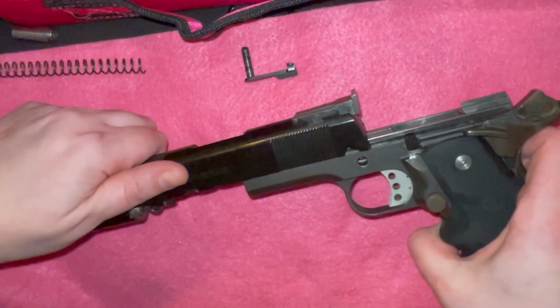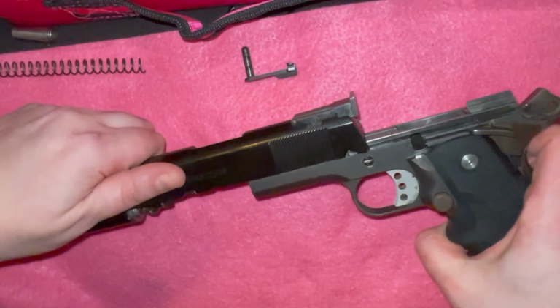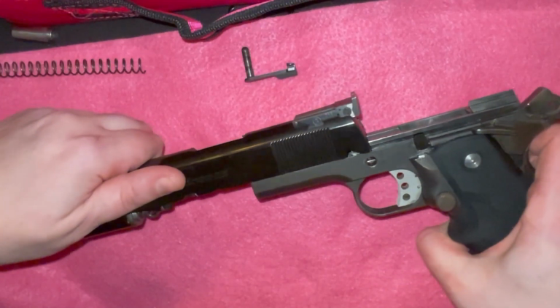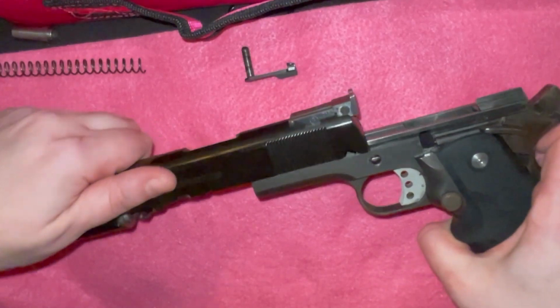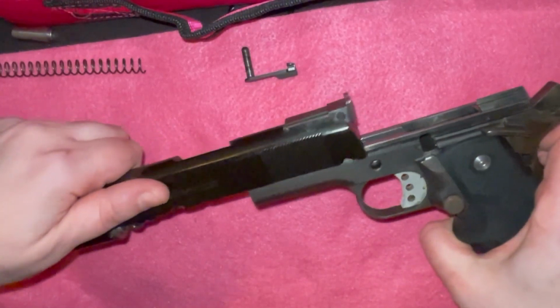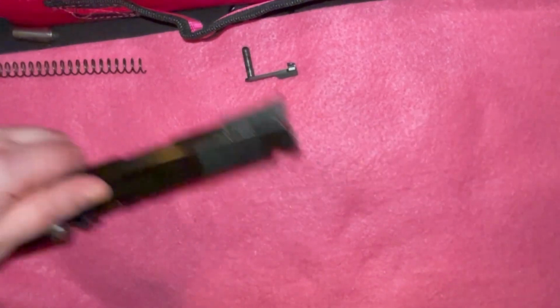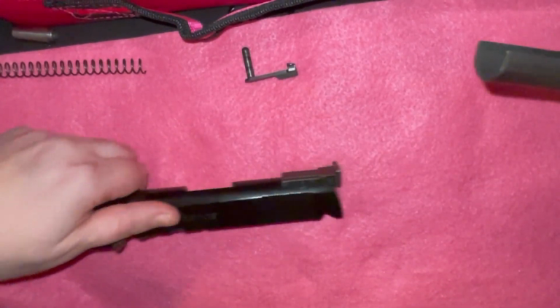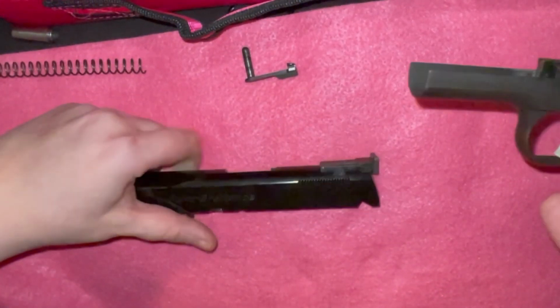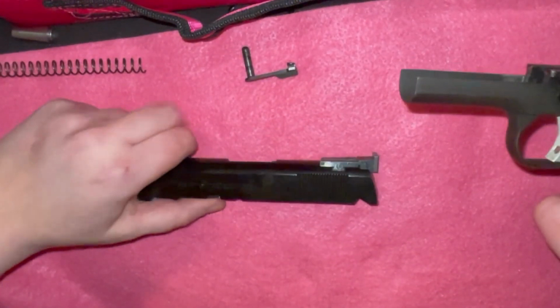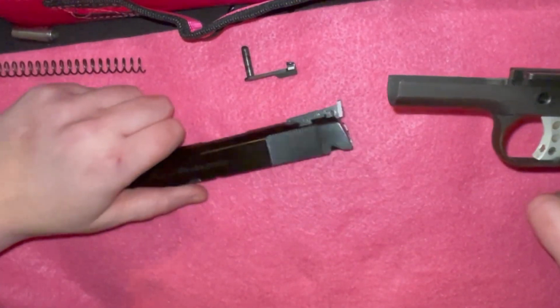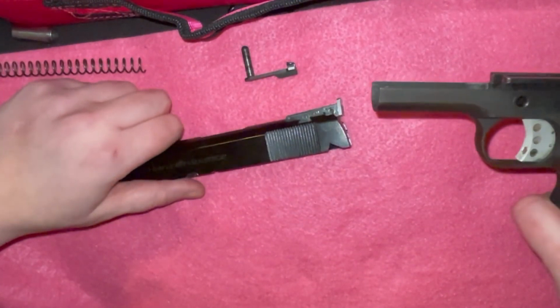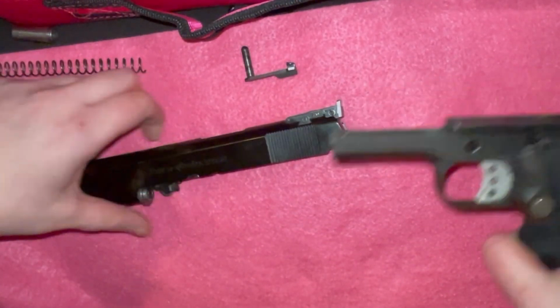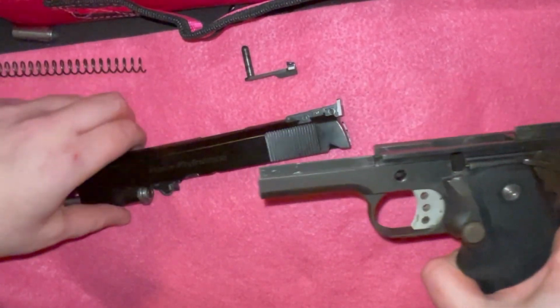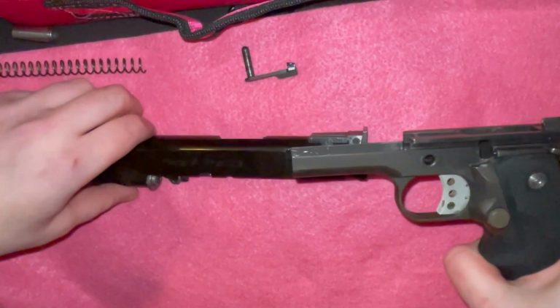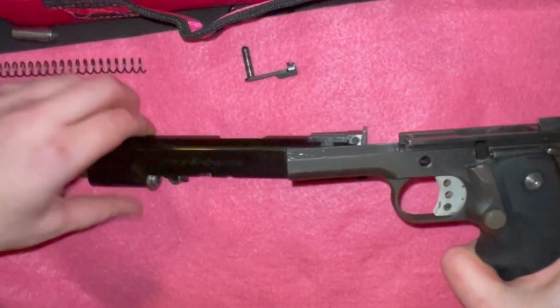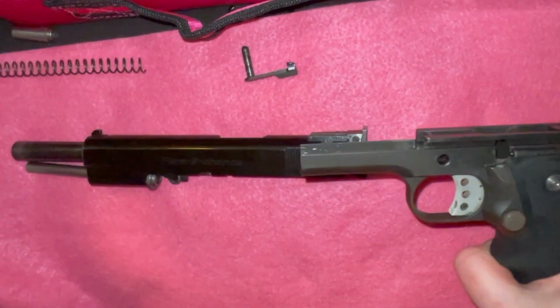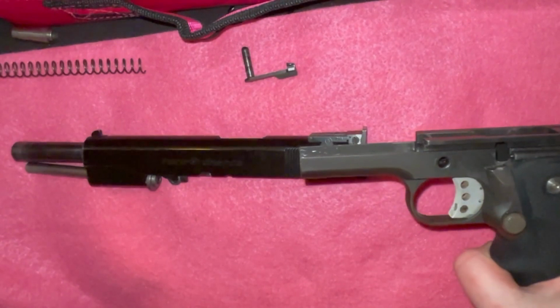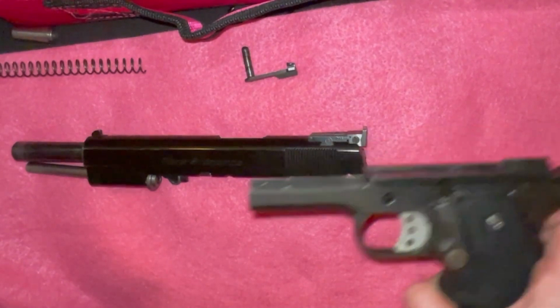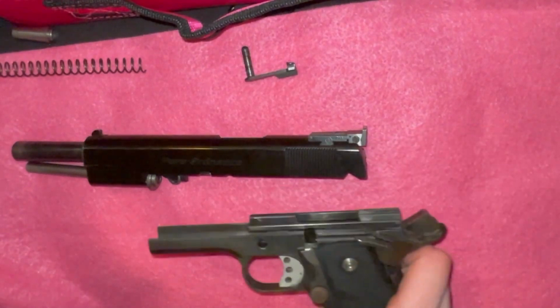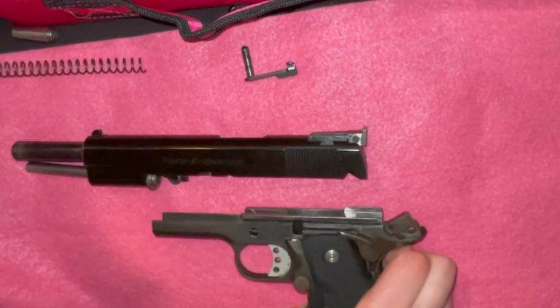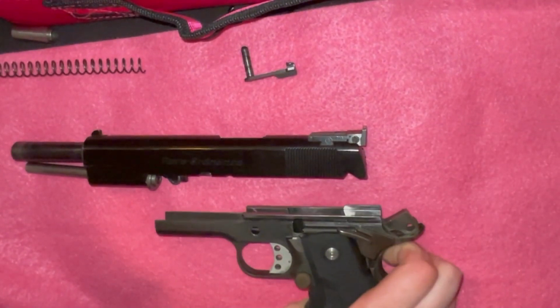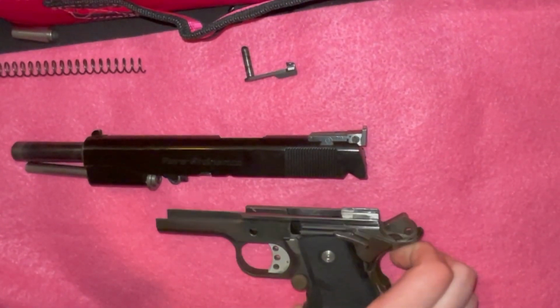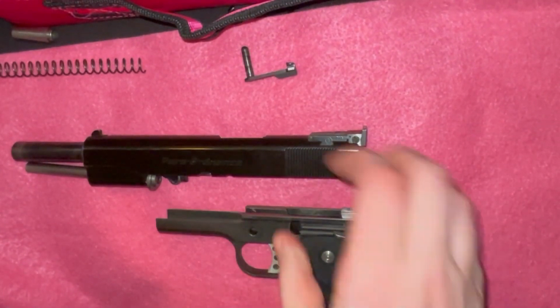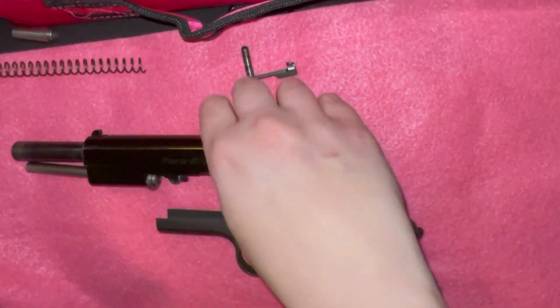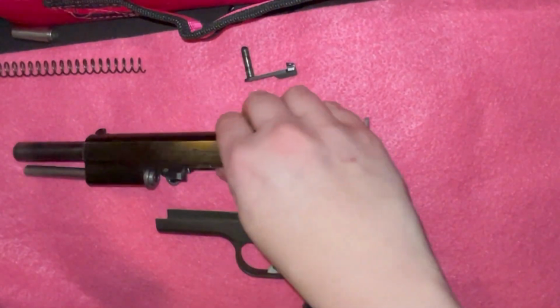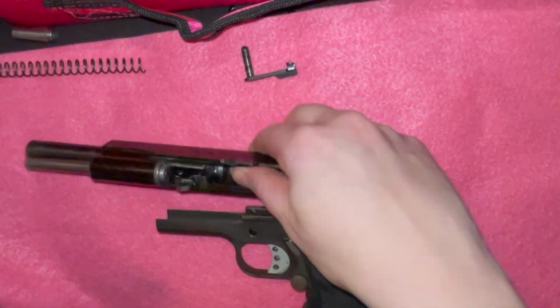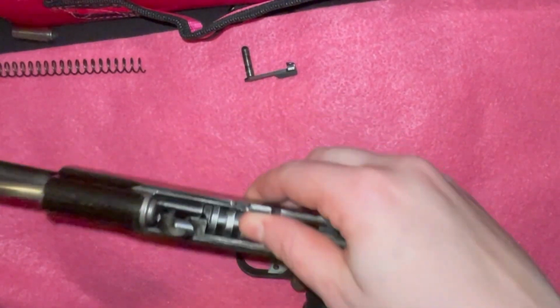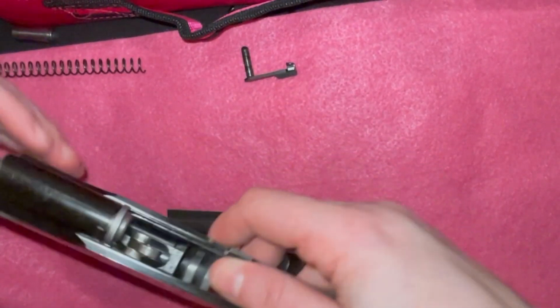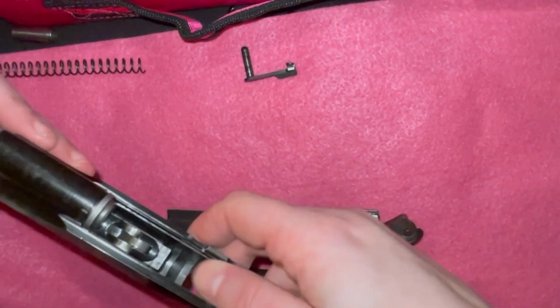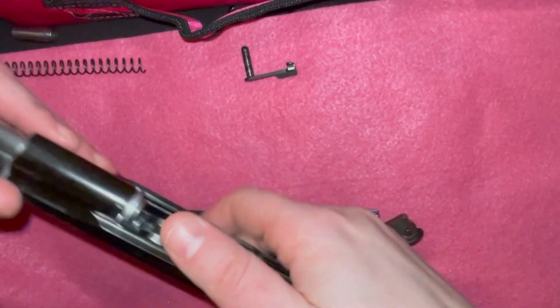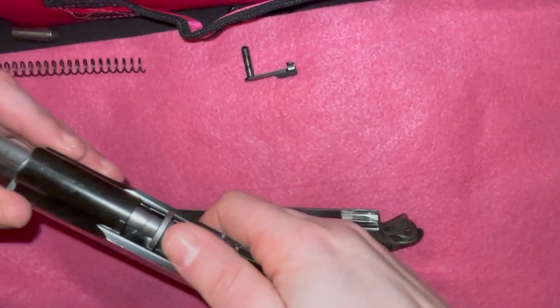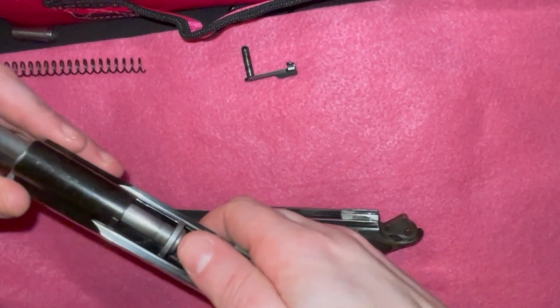At this point, you are going to push in the slide stop pin on the other side and very carefully remove the slide stop. You will then slide the action forward off the frame.